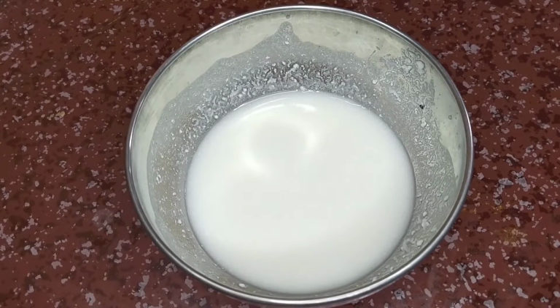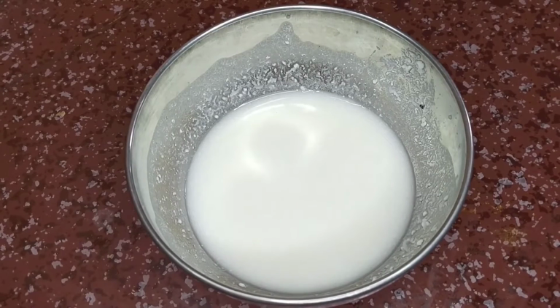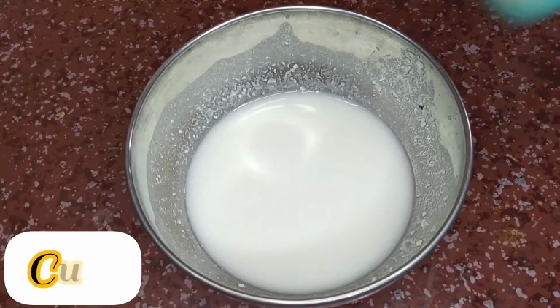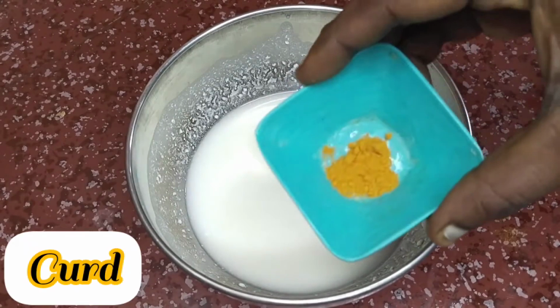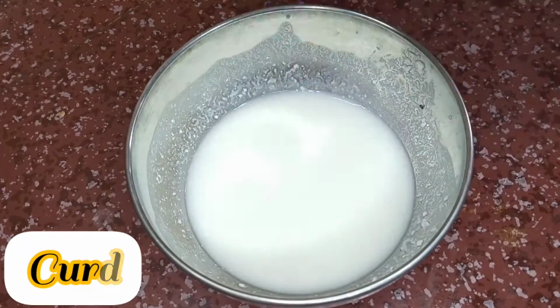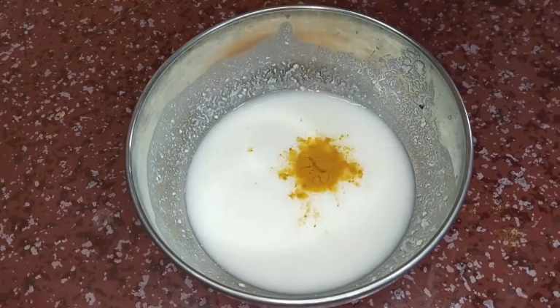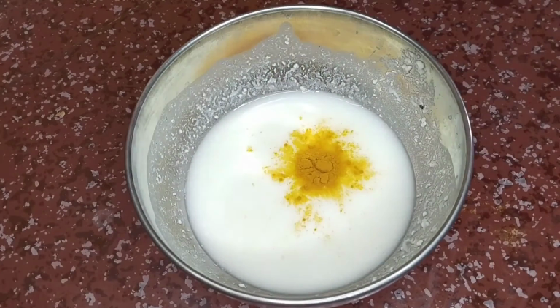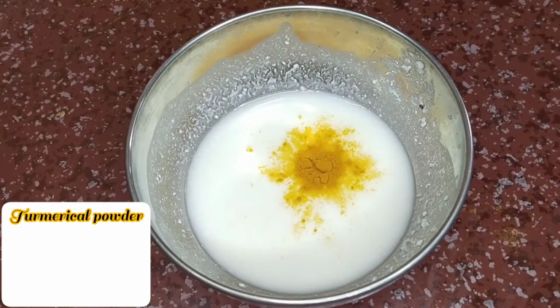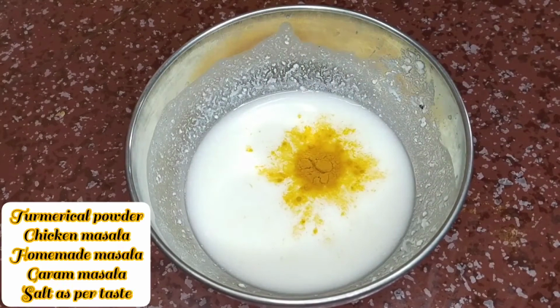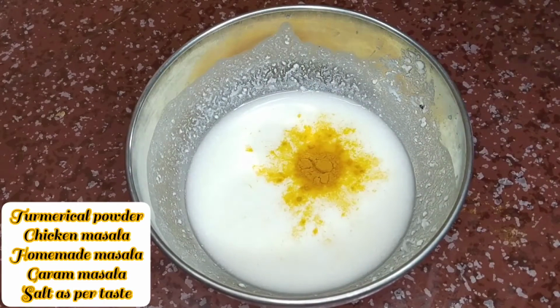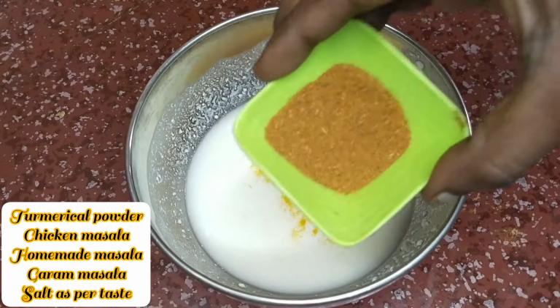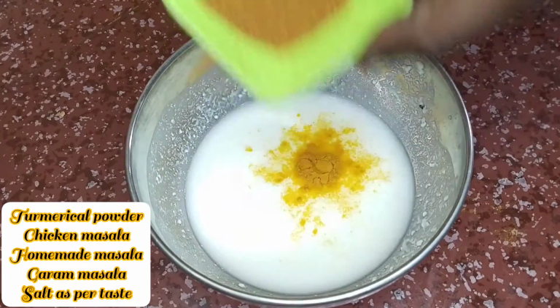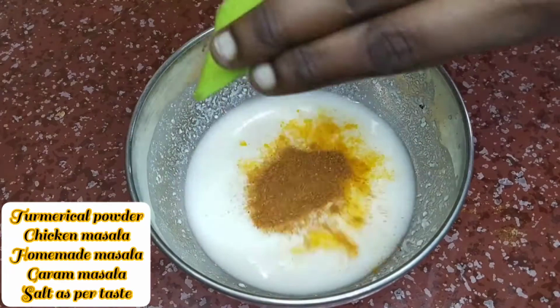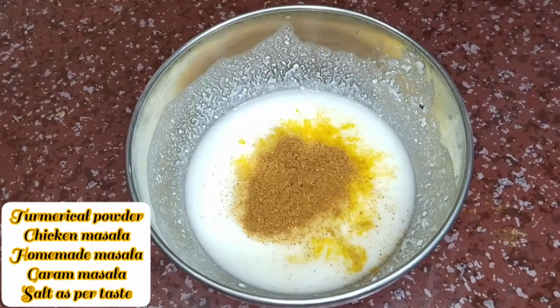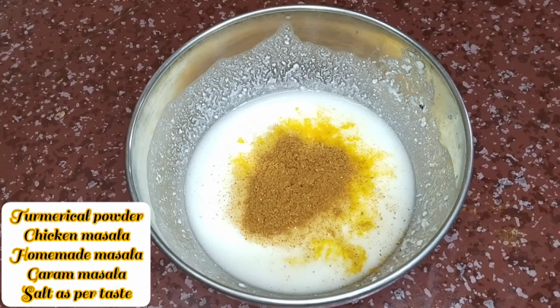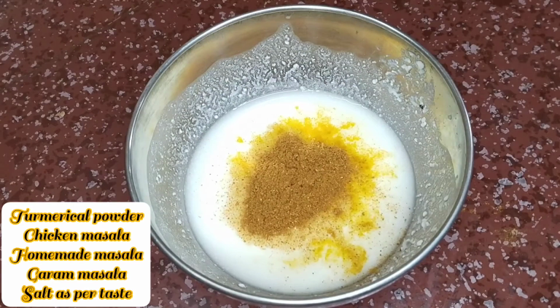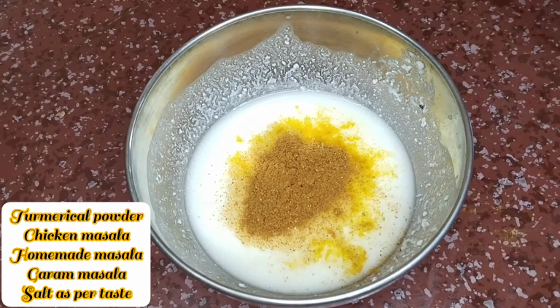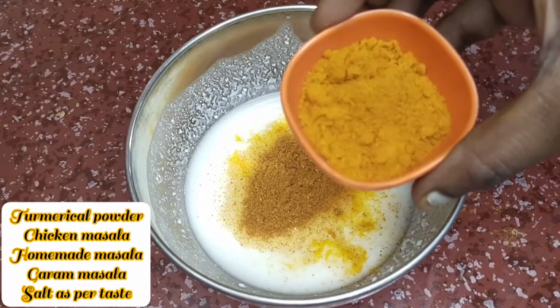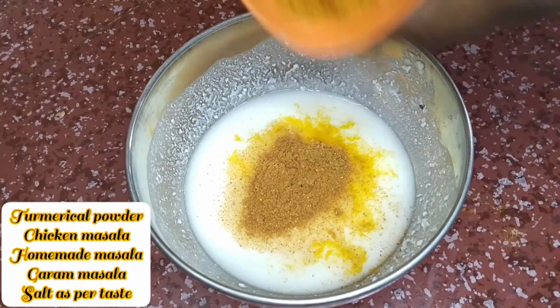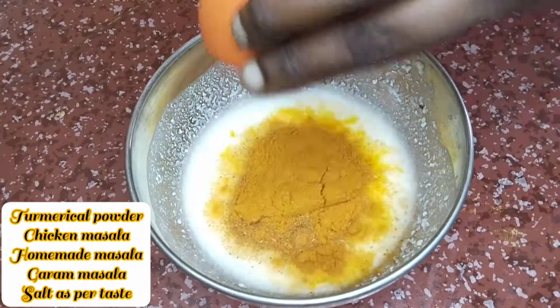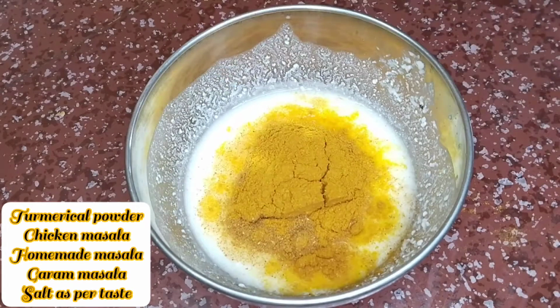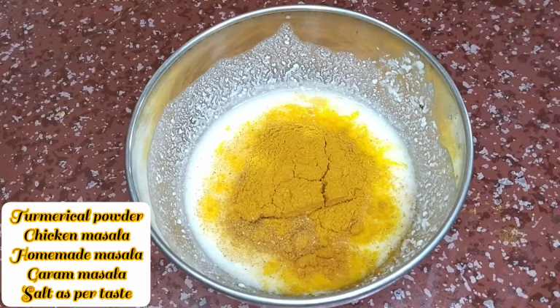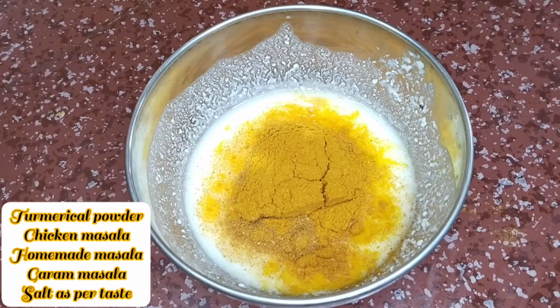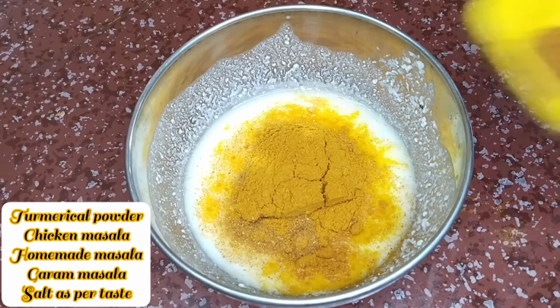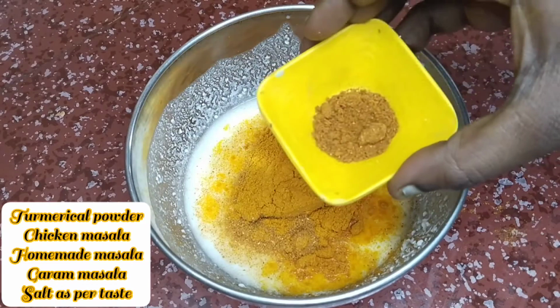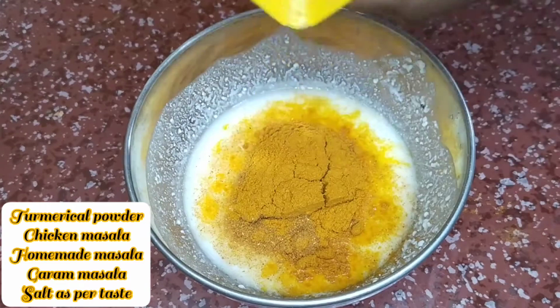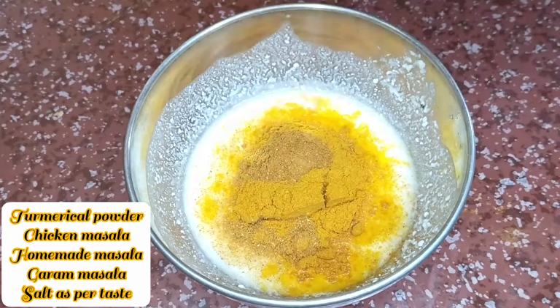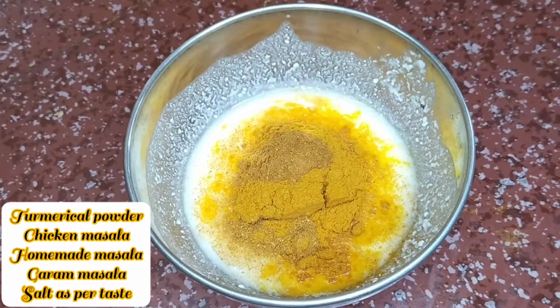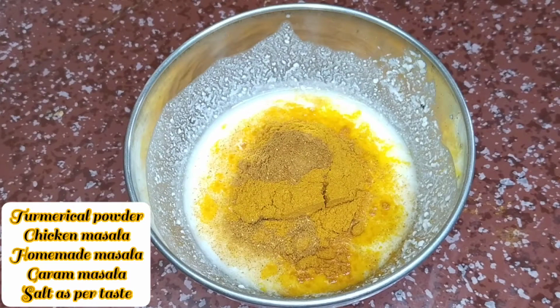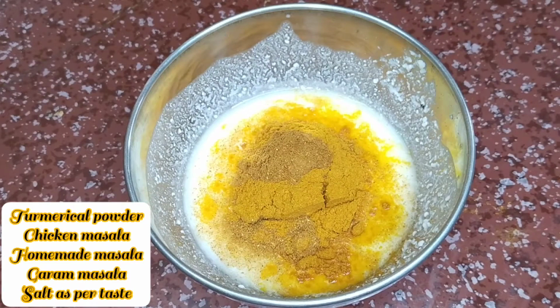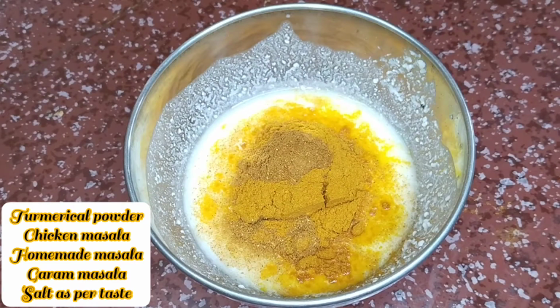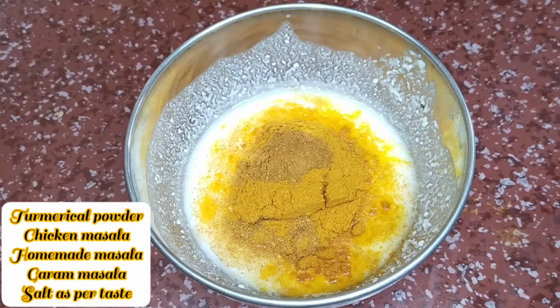Add the onion, then add some sauce. Add some sauce, salt and sugar. Add some salt and sugar as well.